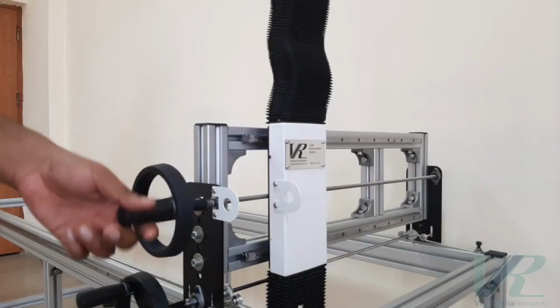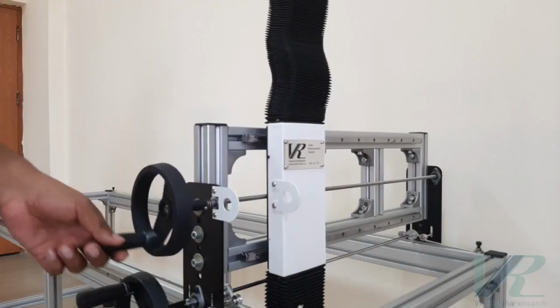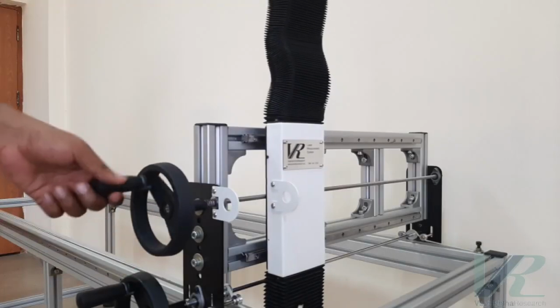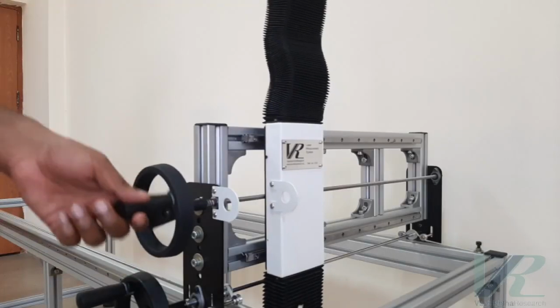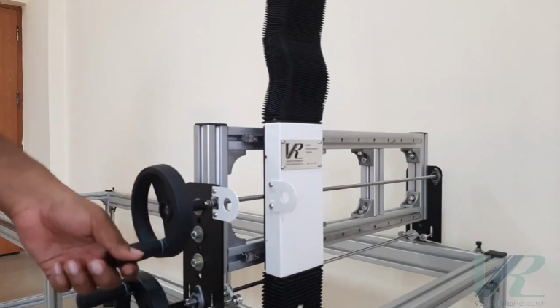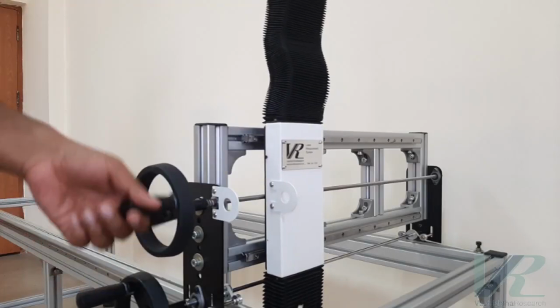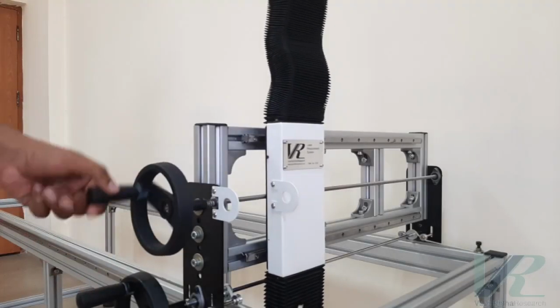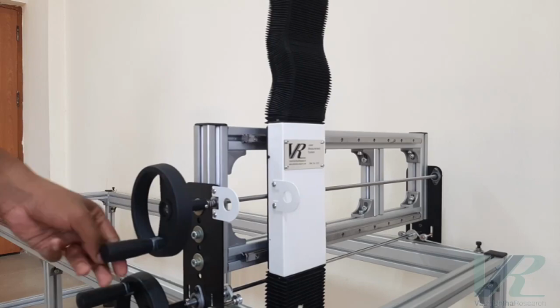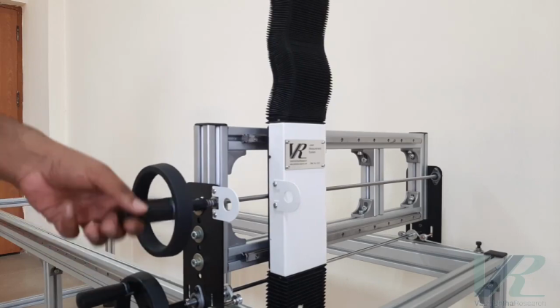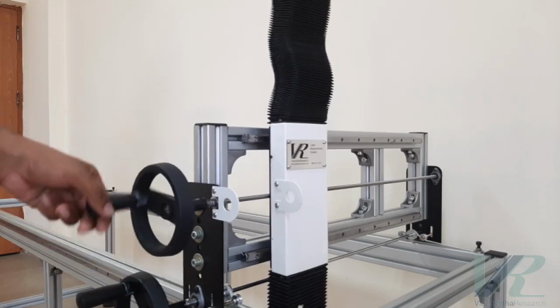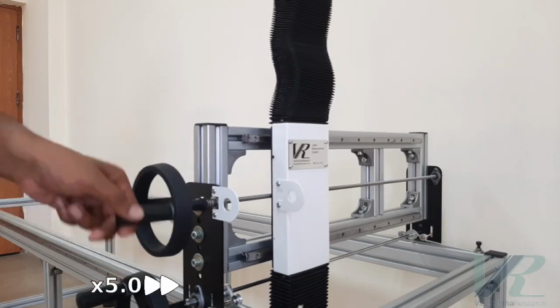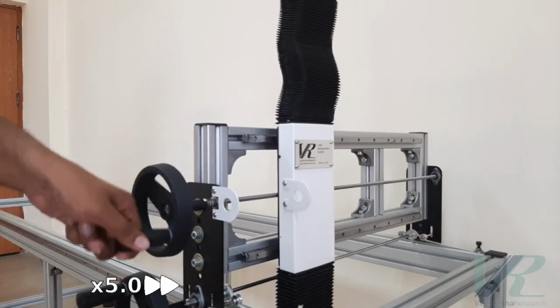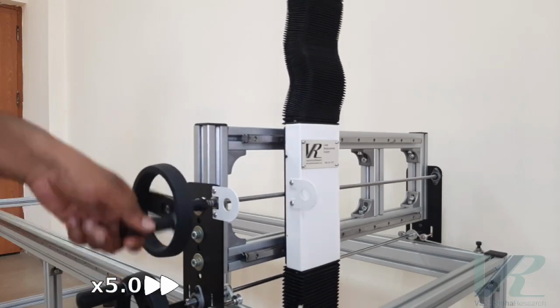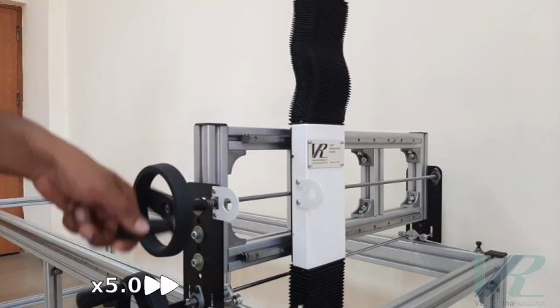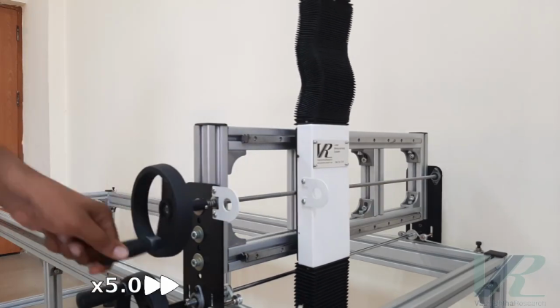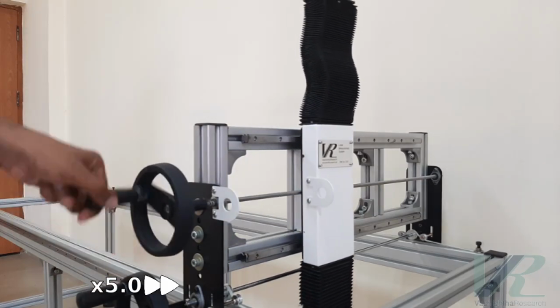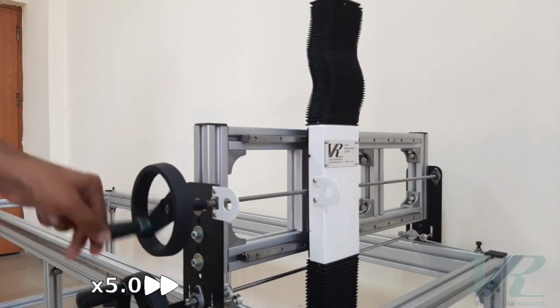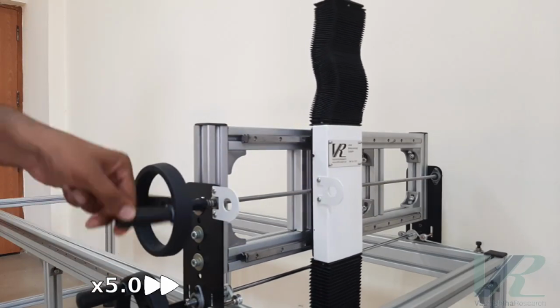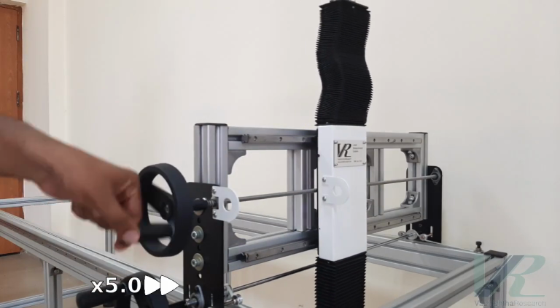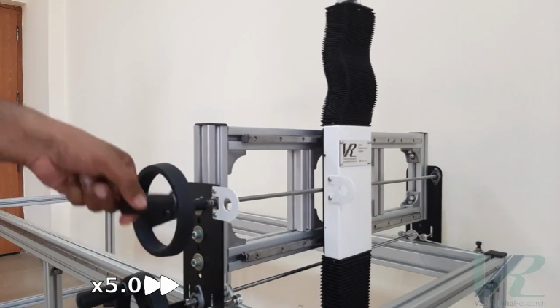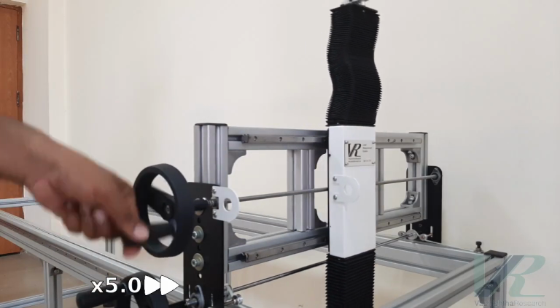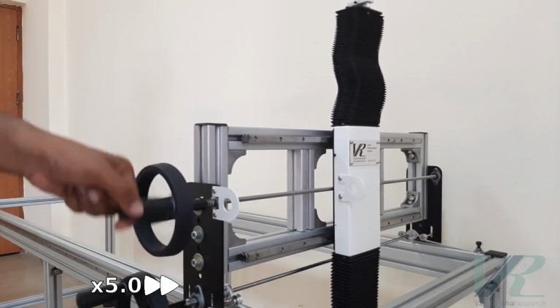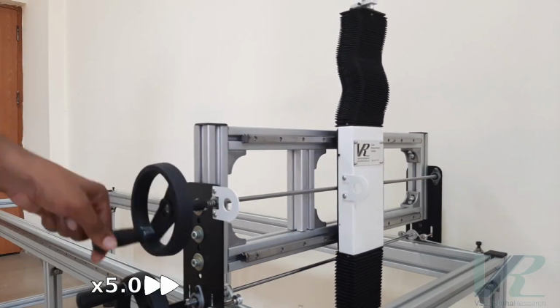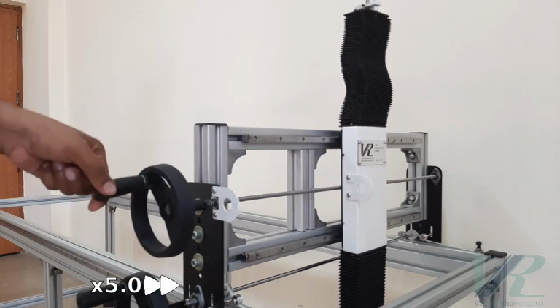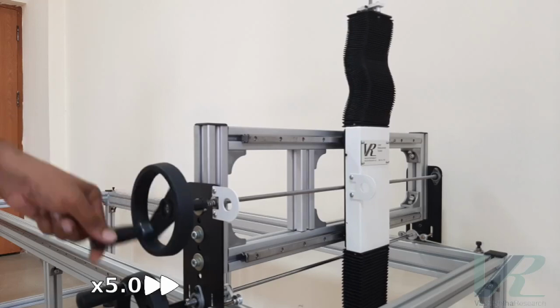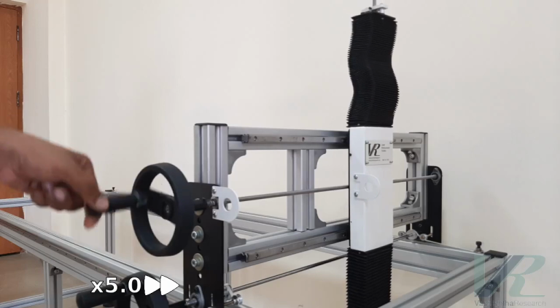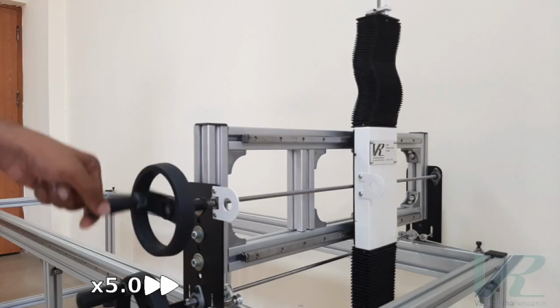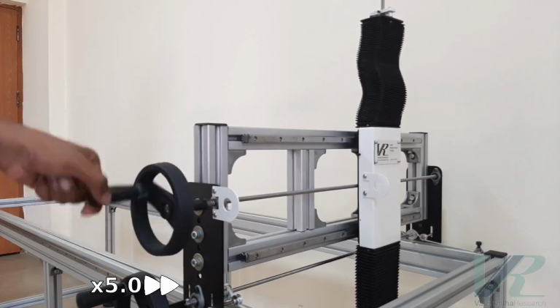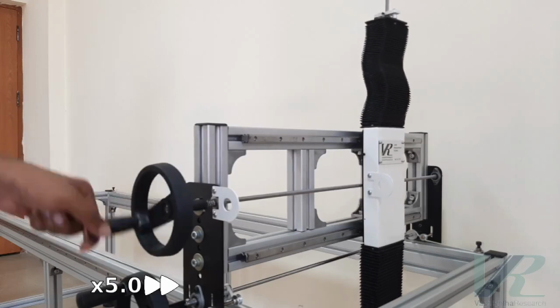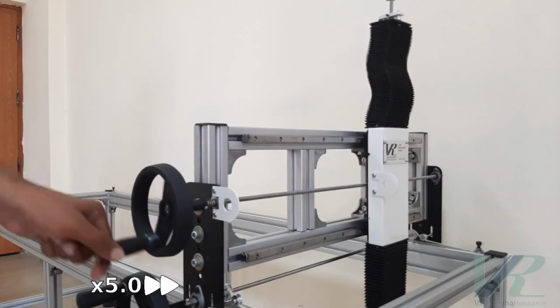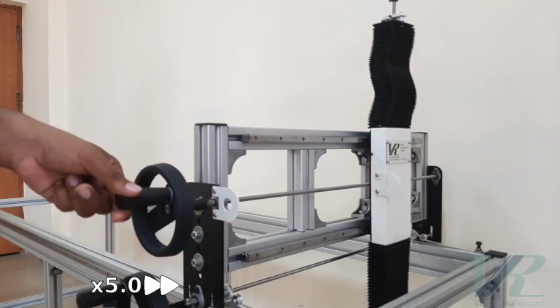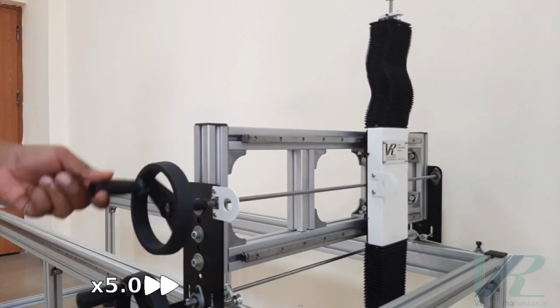Here I am showing the motion in the Y direction. The transmission is achieved by a lead screw nut mechanism. It has a range of 600 mm.